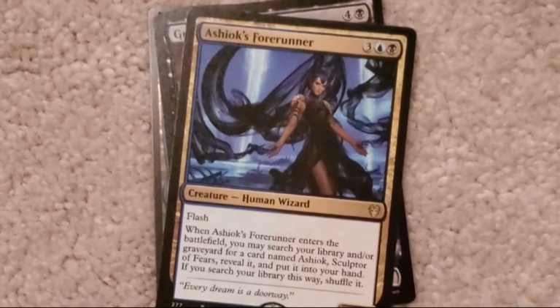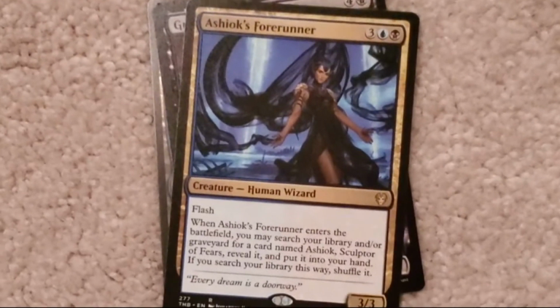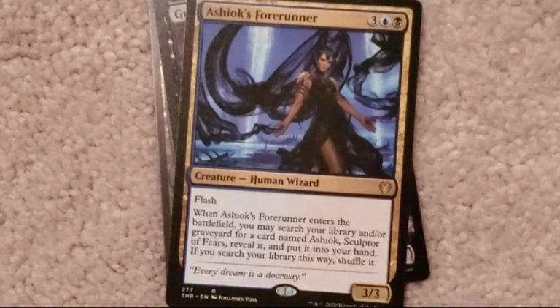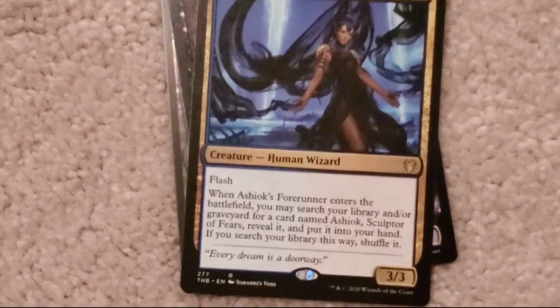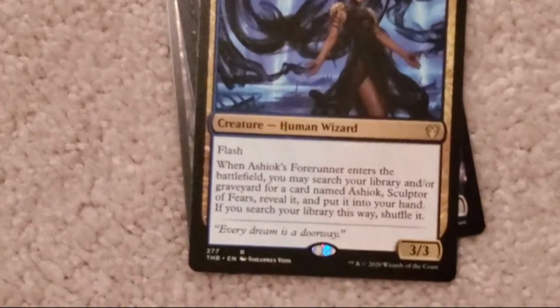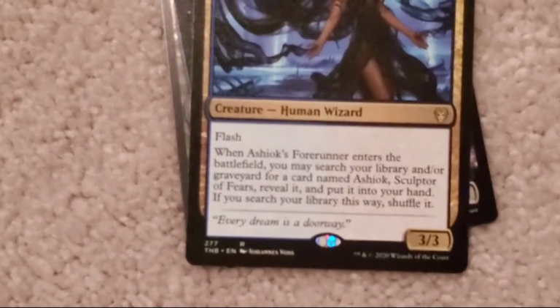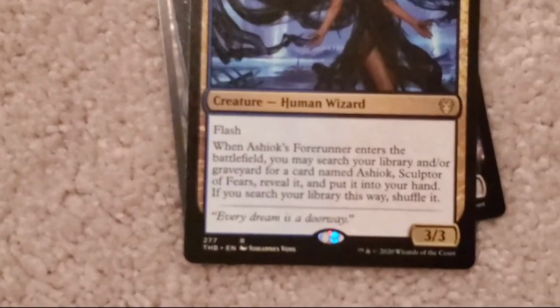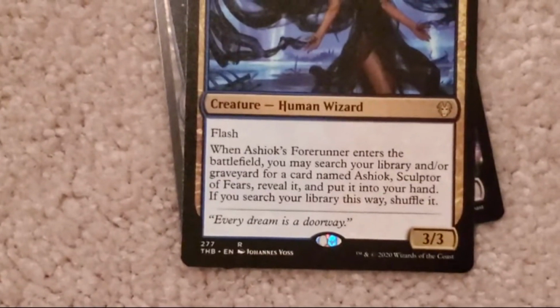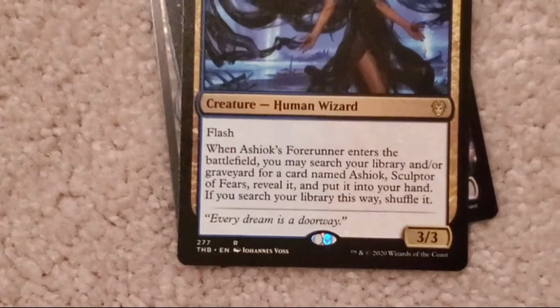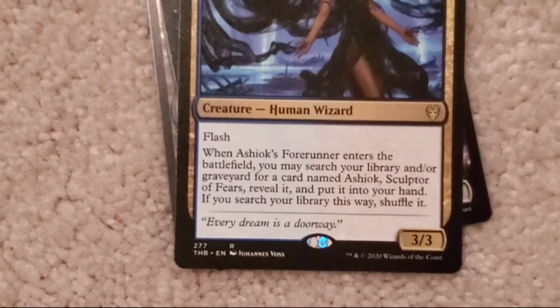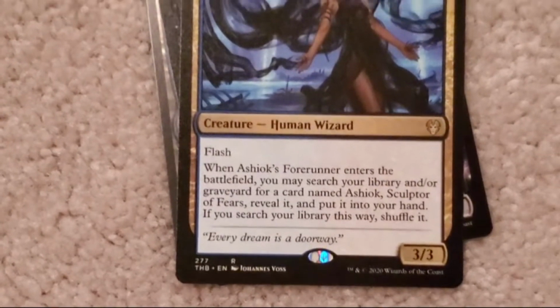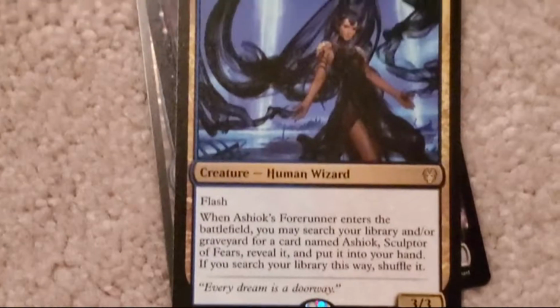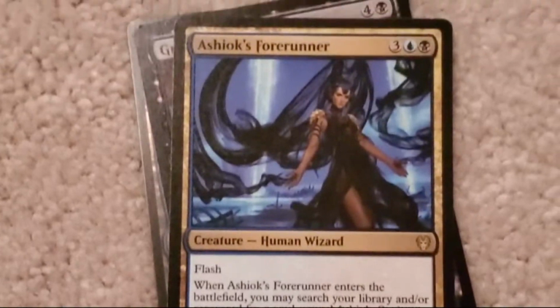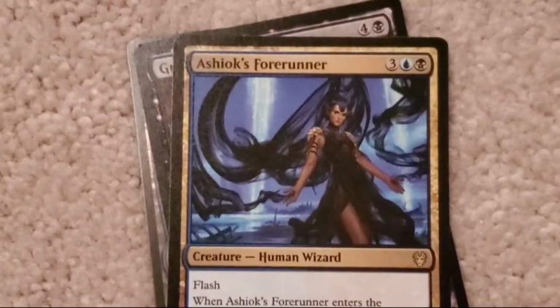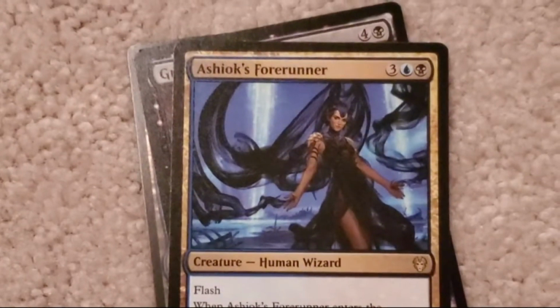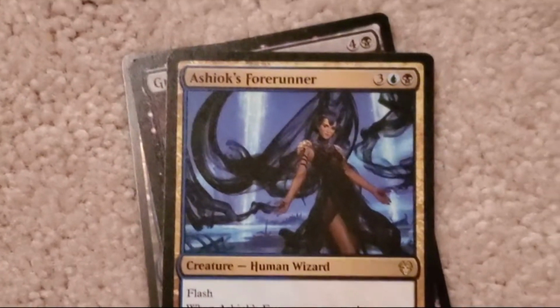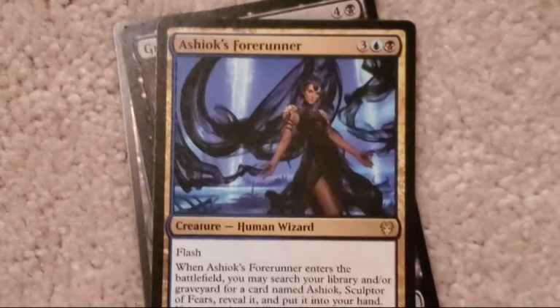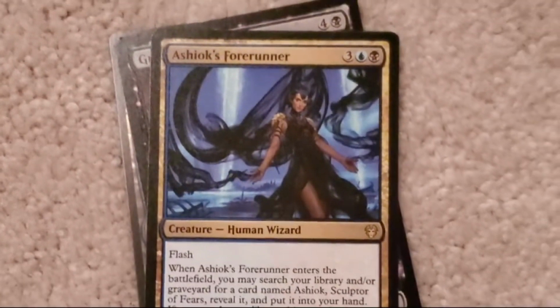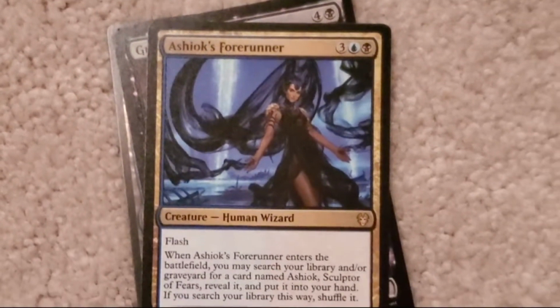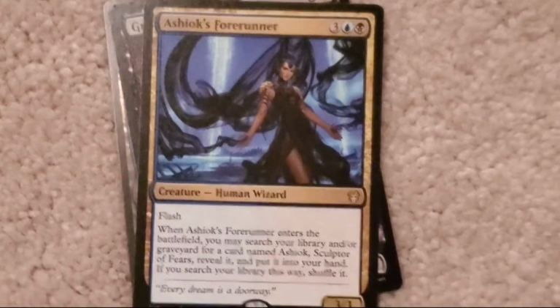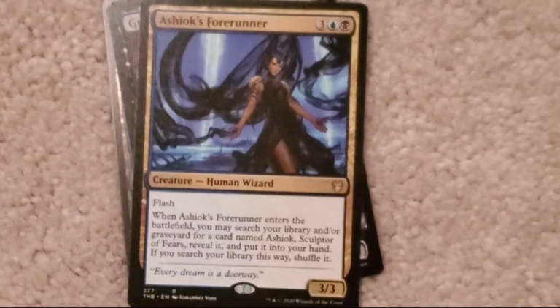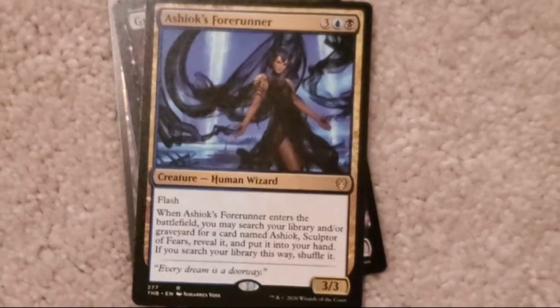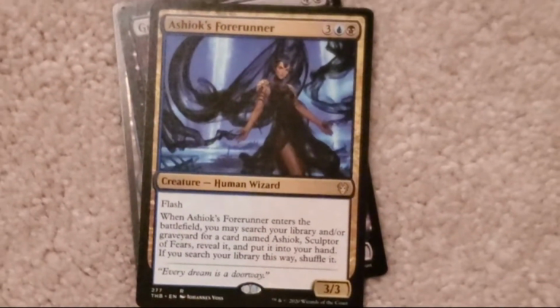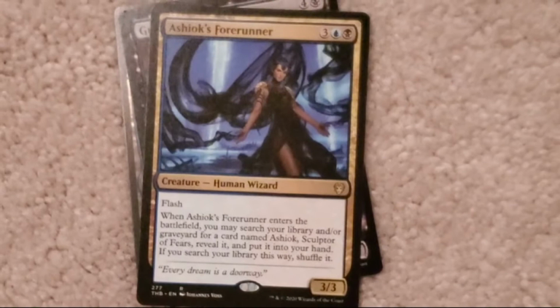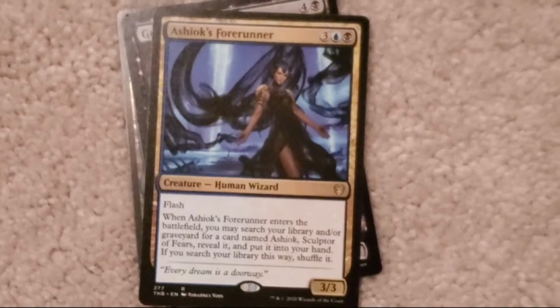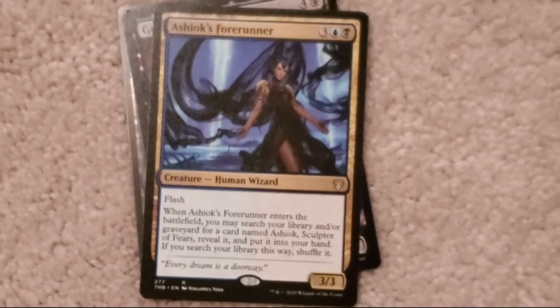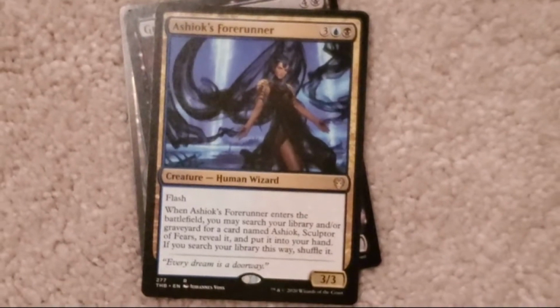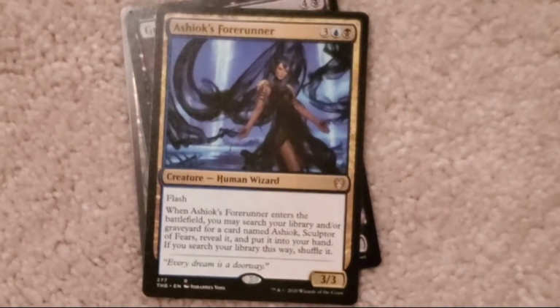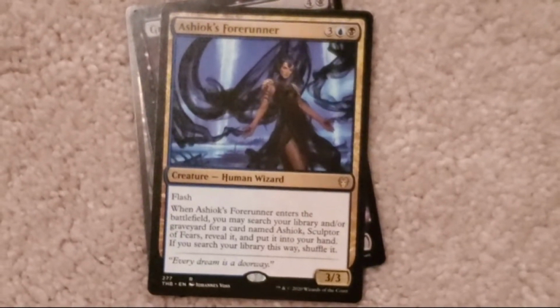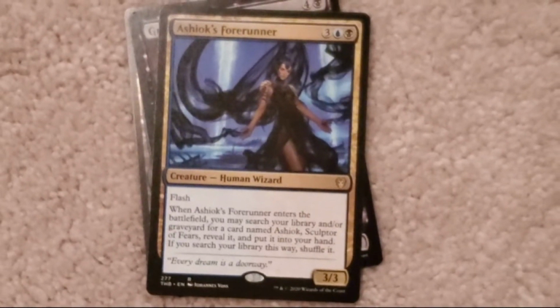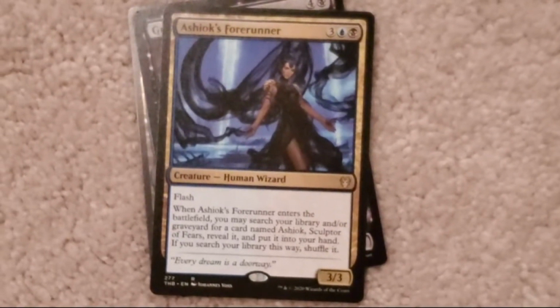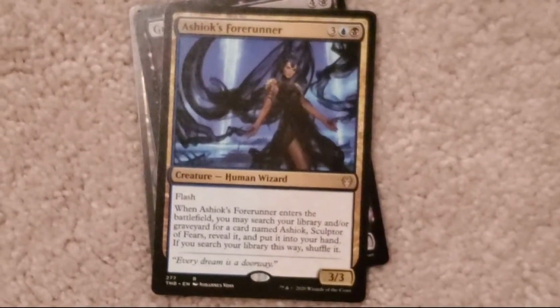Ashiok's Forerunner: three colorless, one blue, one black. Three, three. Flash. When Ashiok's Forerunner enters the battlefield, you may search your library and/or graveyard for a card named Ashiok's Sculpture of Fears, reveal it and put it into your hand. If you search your library this way, shuffle it.